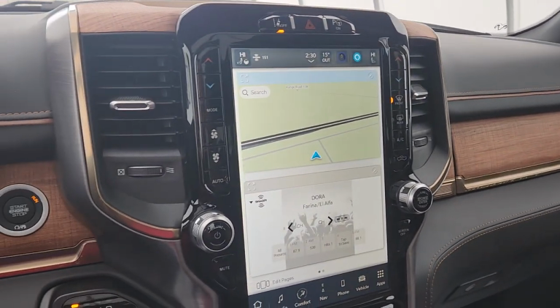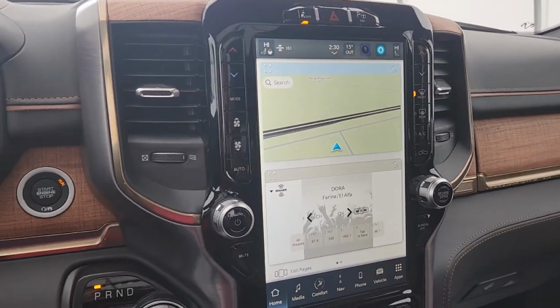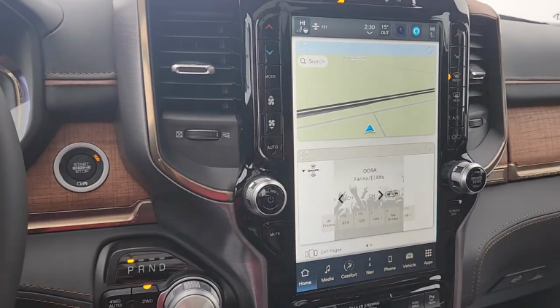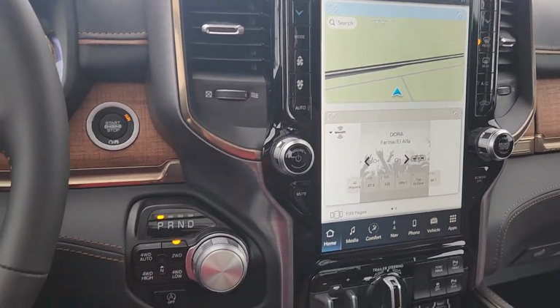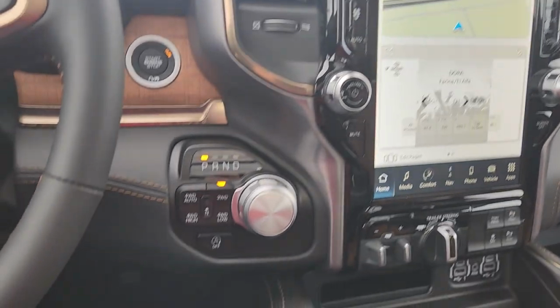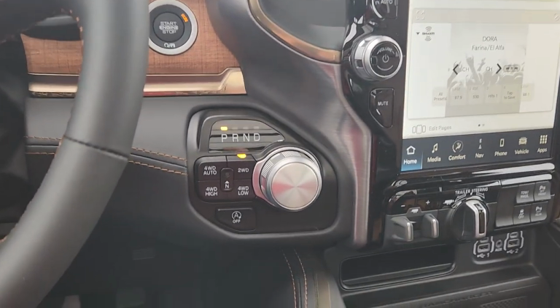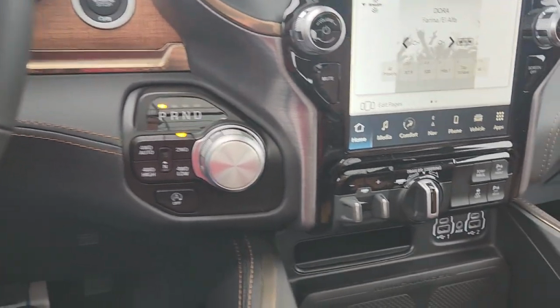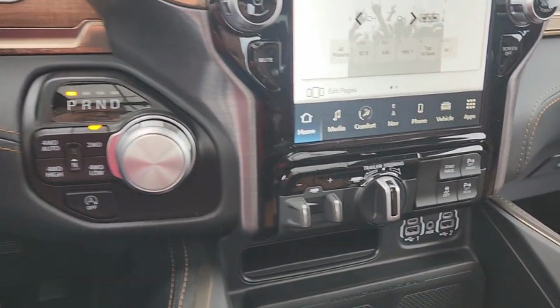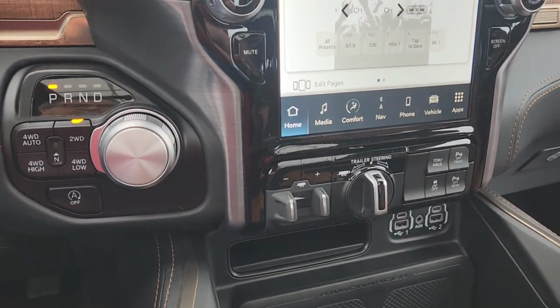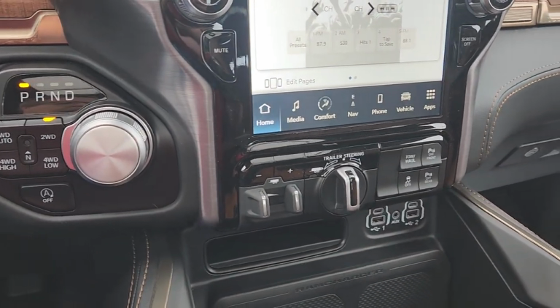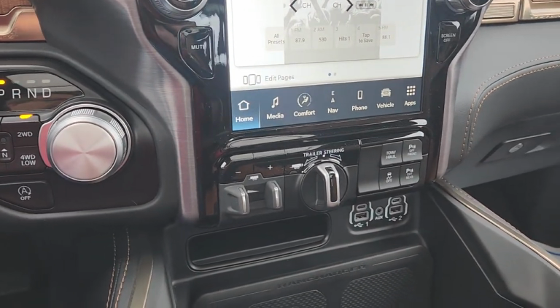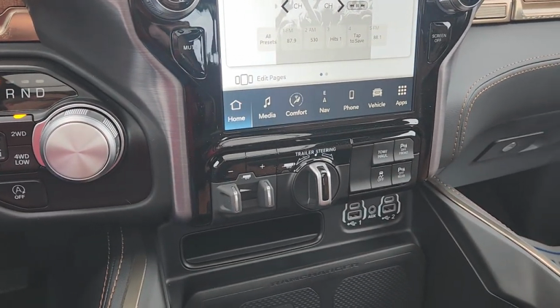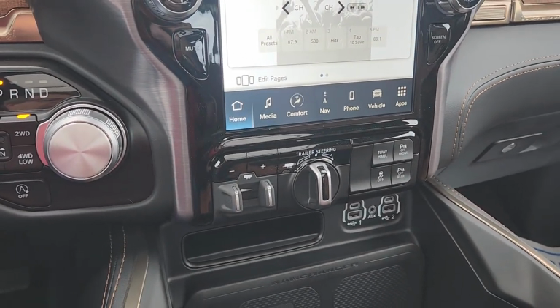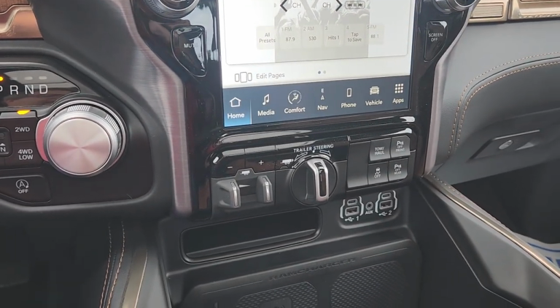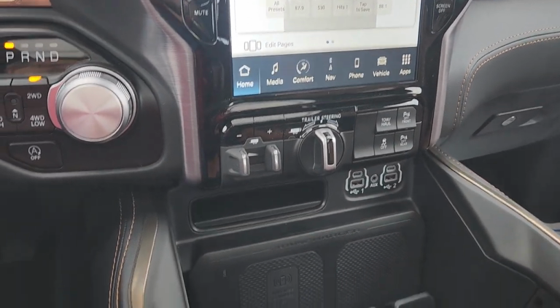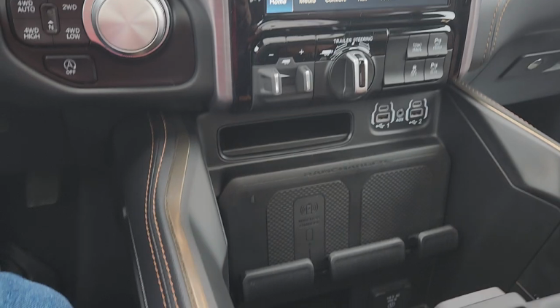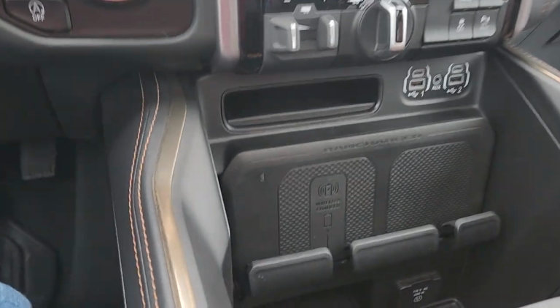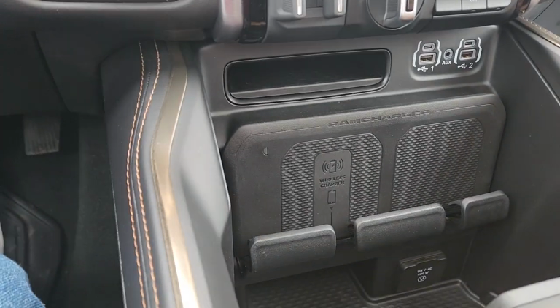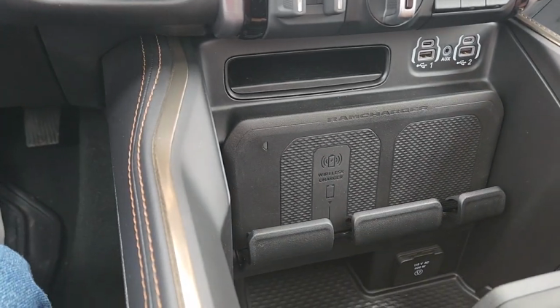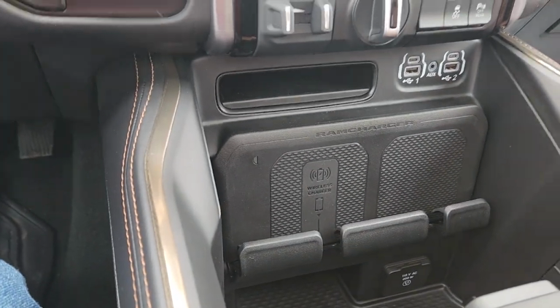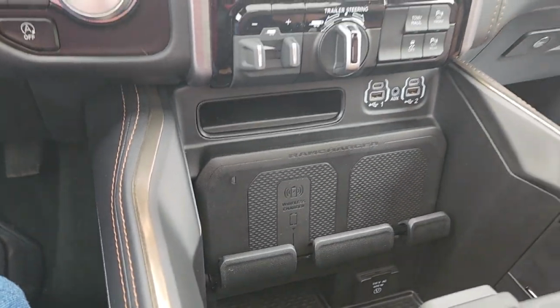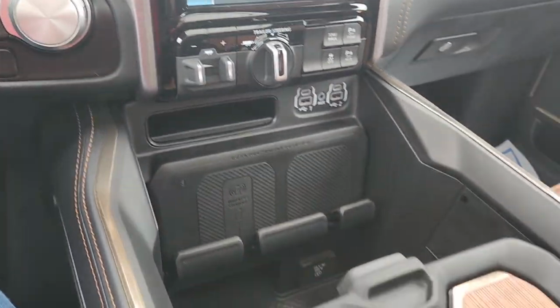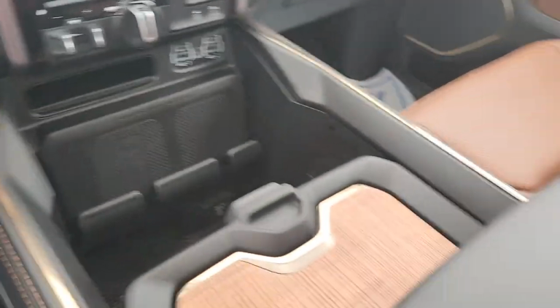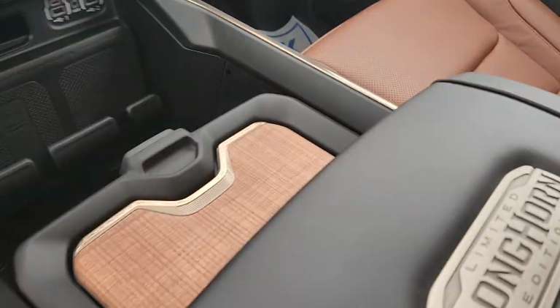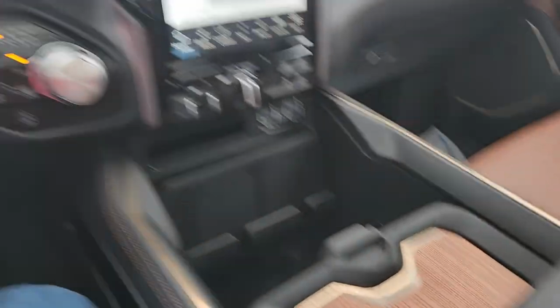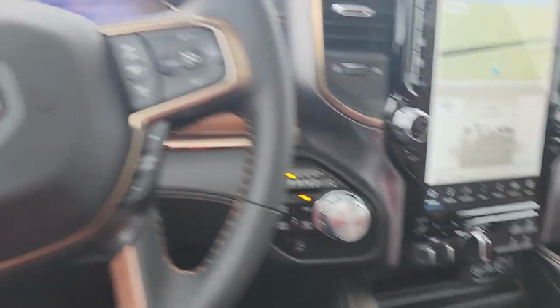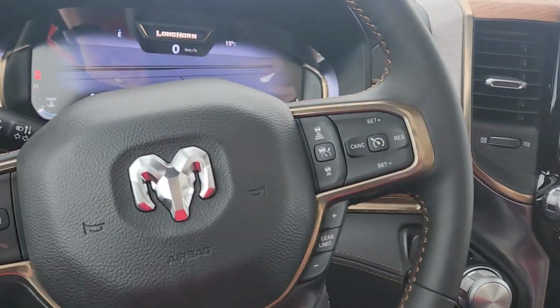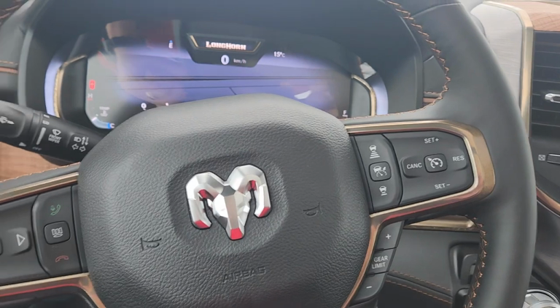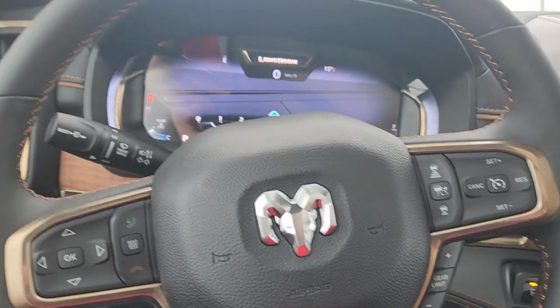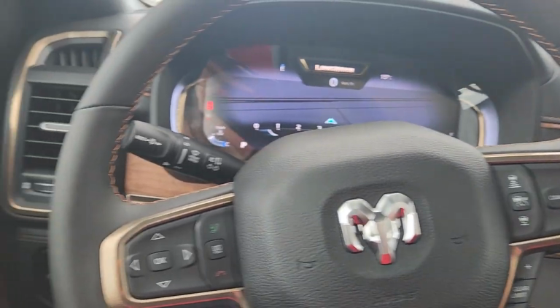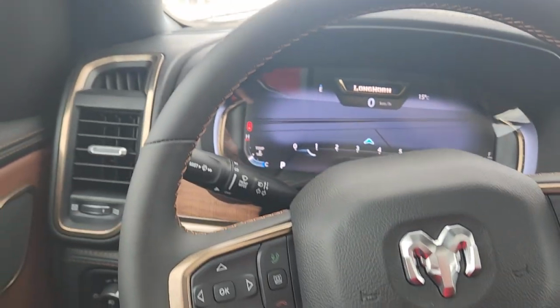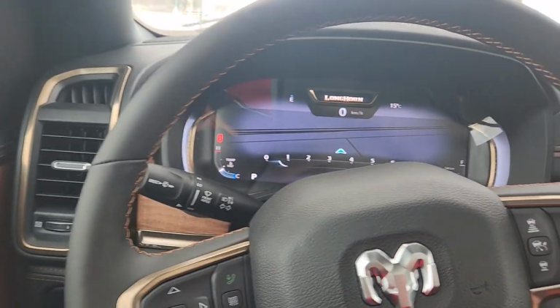Split screen 12-inch display. You got your trailer brake controller and trailer assist steering. Wireless charging pad — this is loaded. Adaptive cruise. You name it, it's got it.